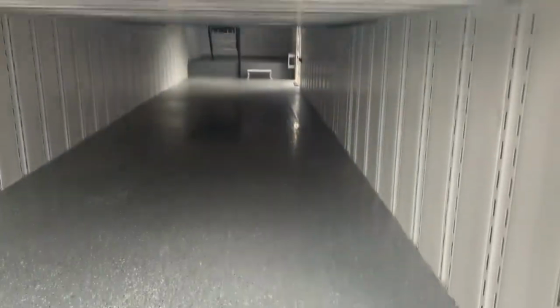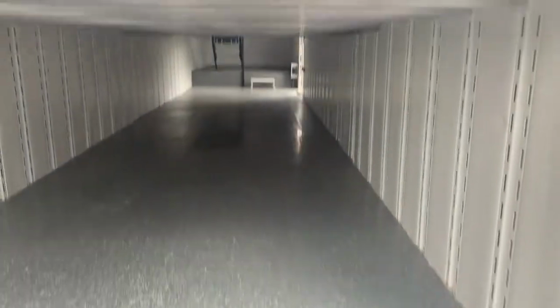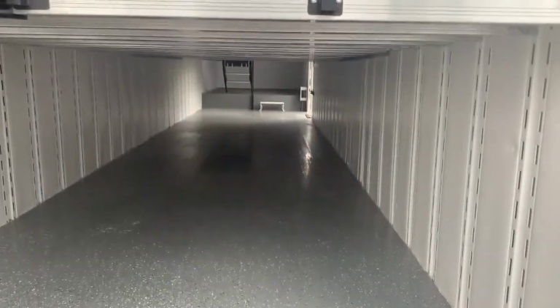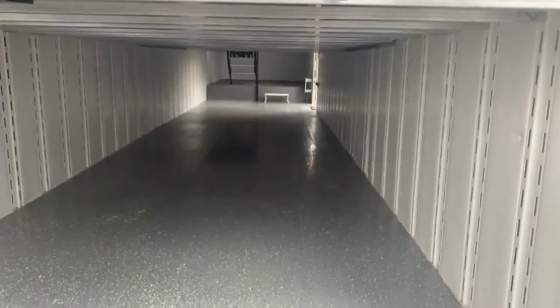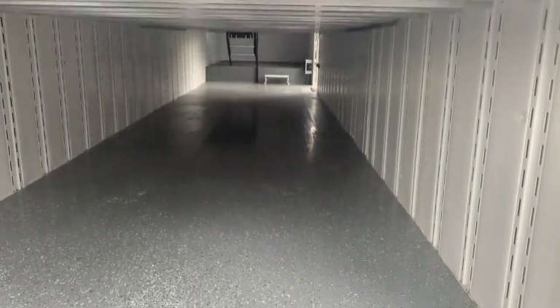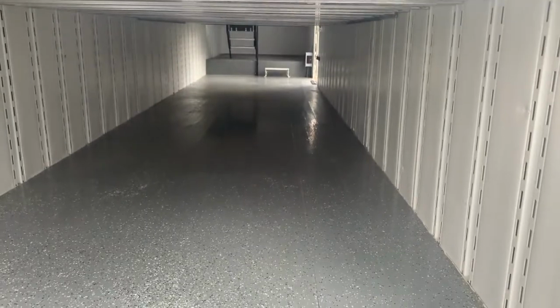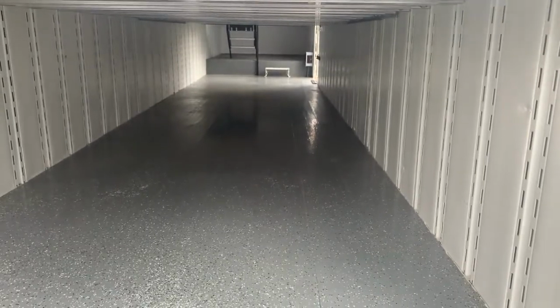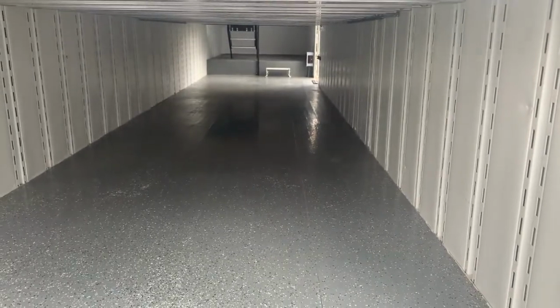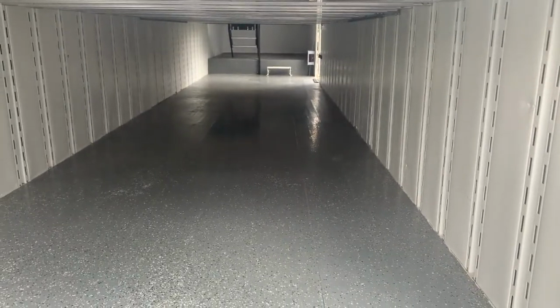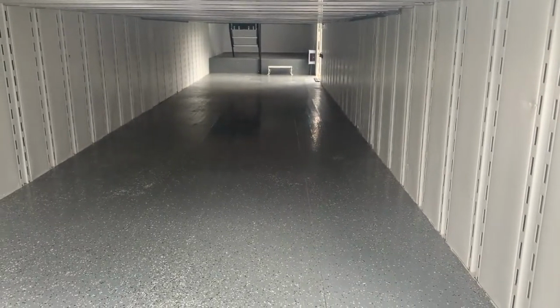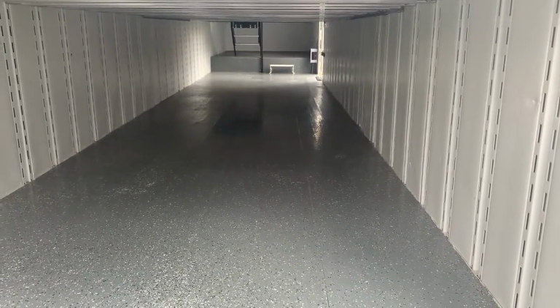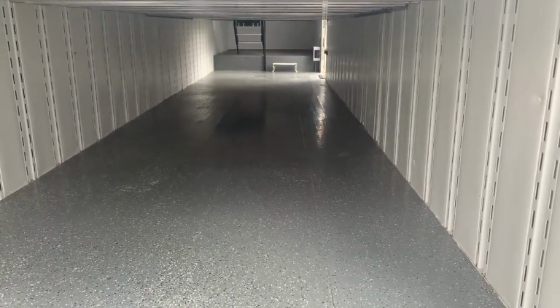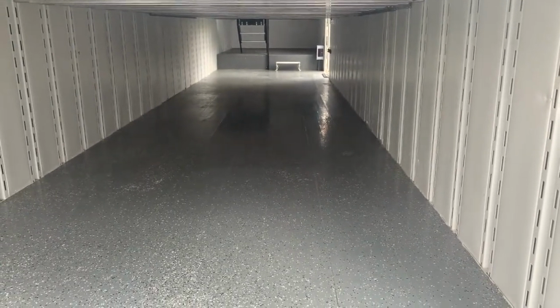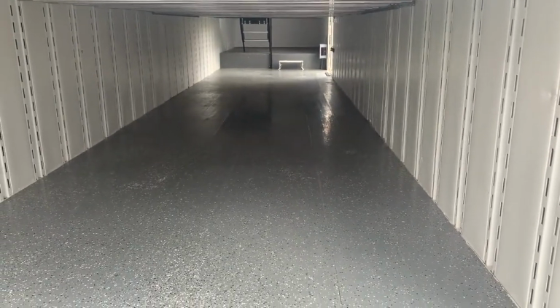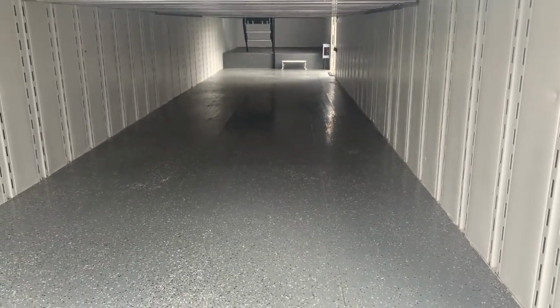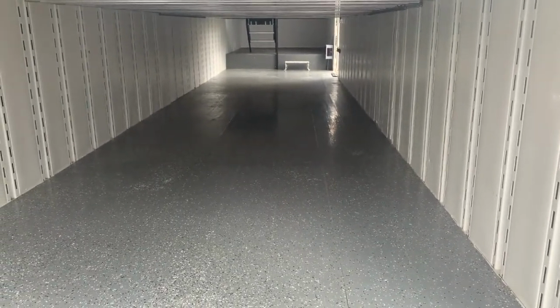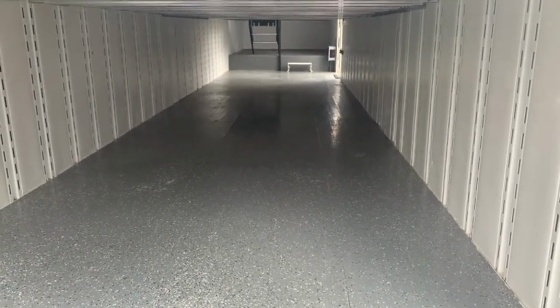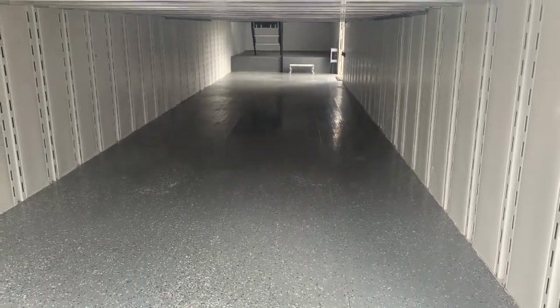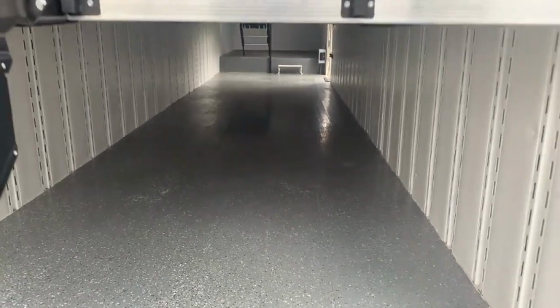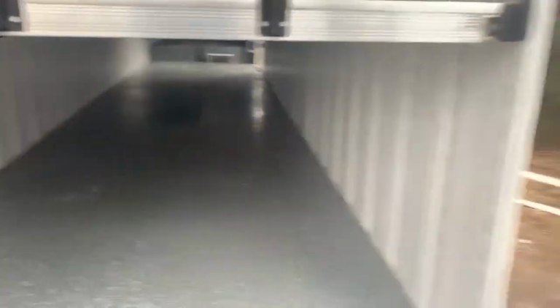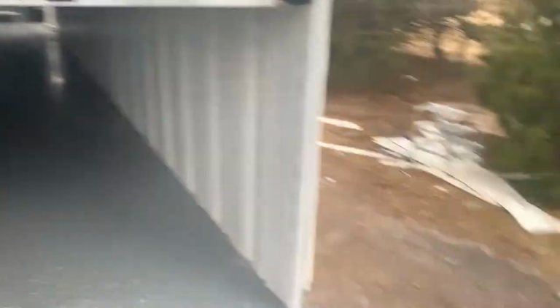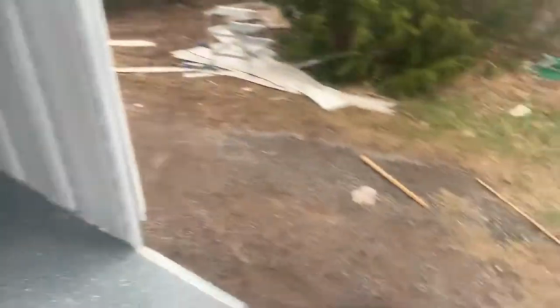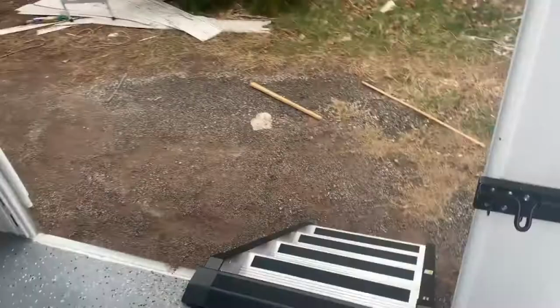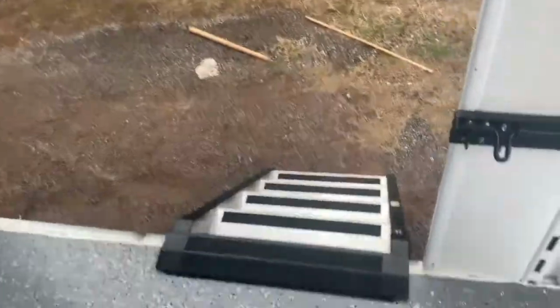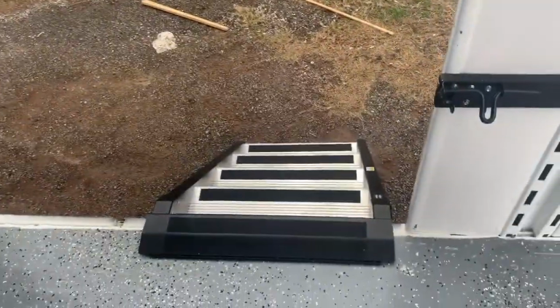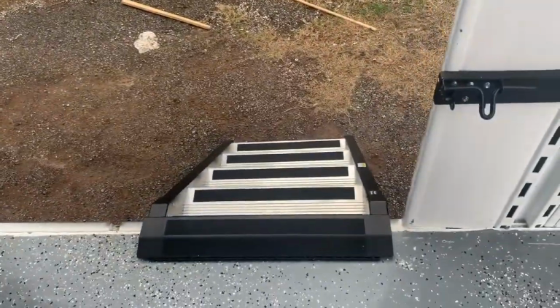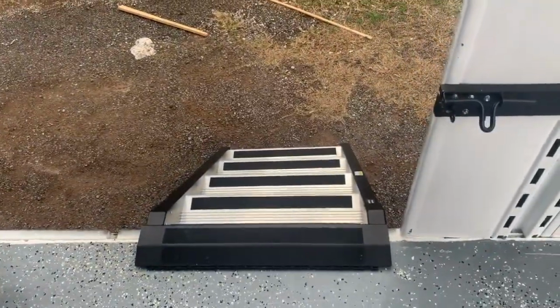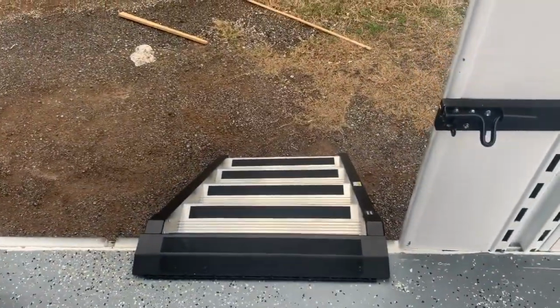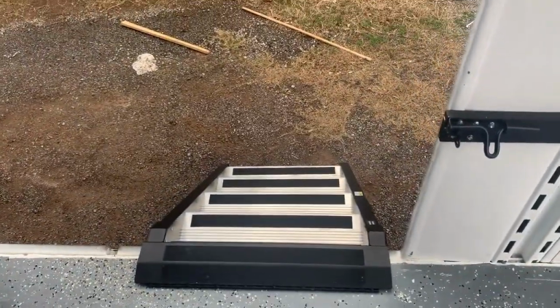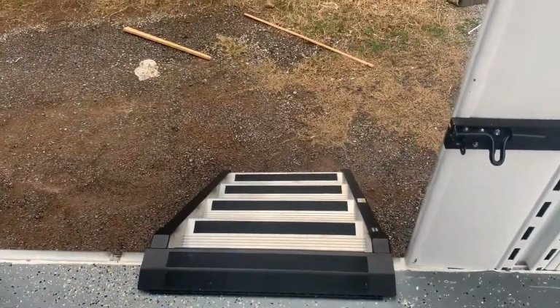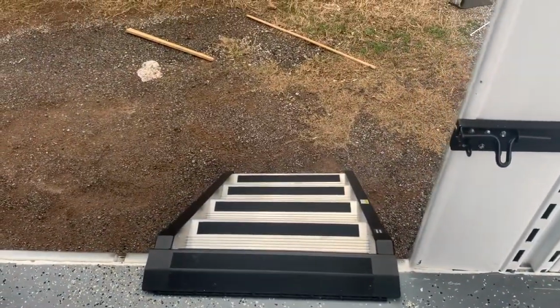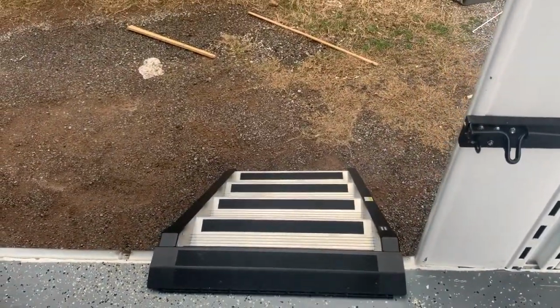45 inches of clearance on the first floor for front ensemble and large instrument storage. Folded-up ladder for exit of the trailer.